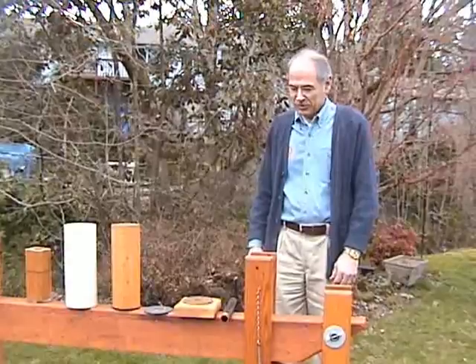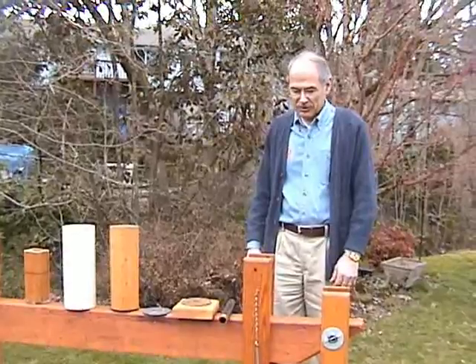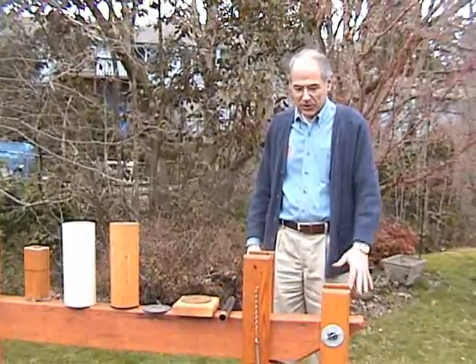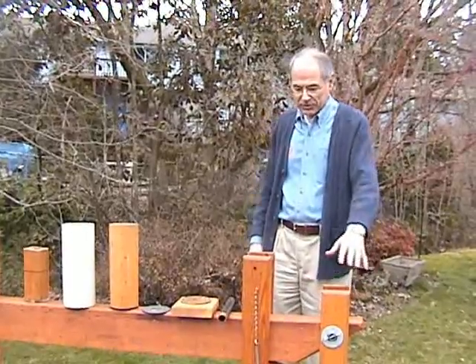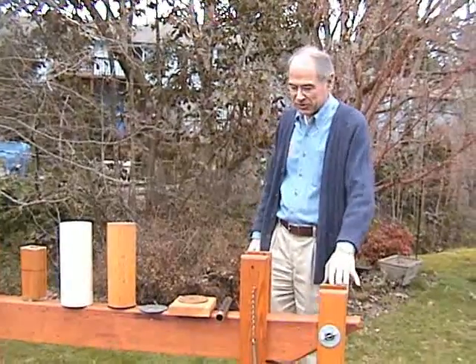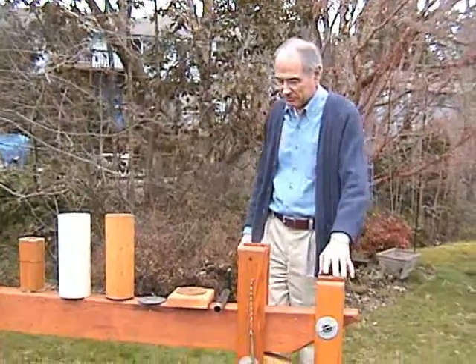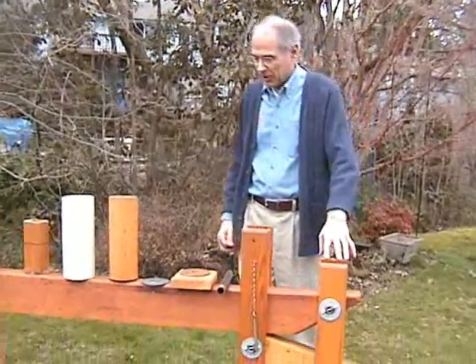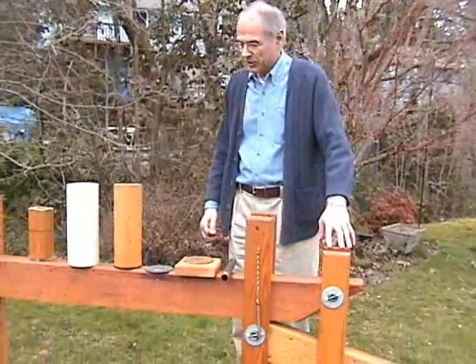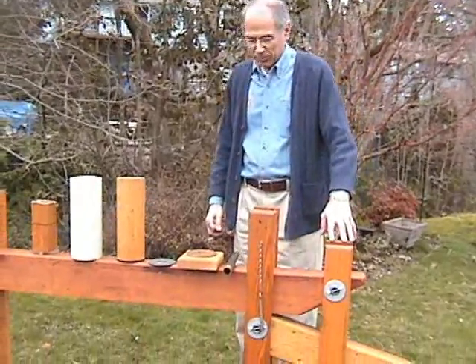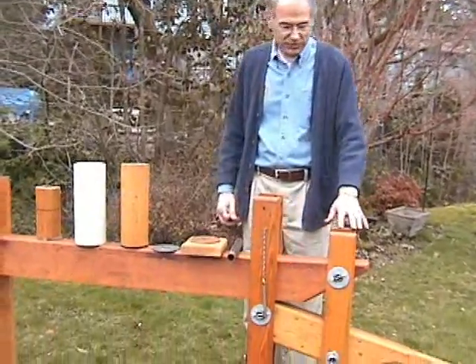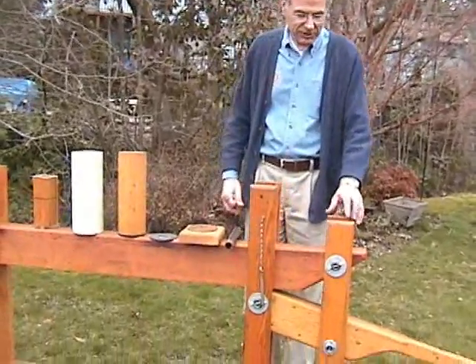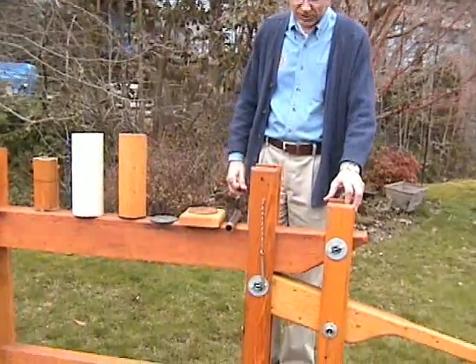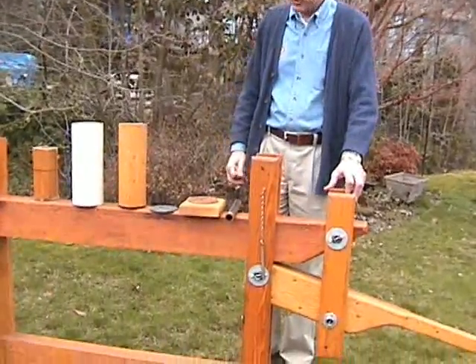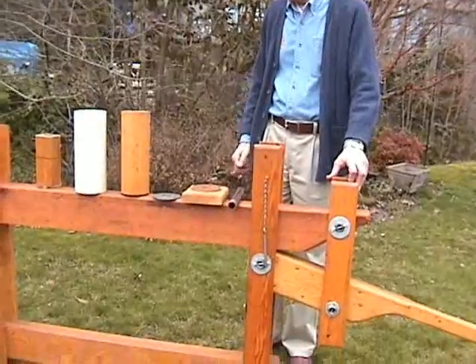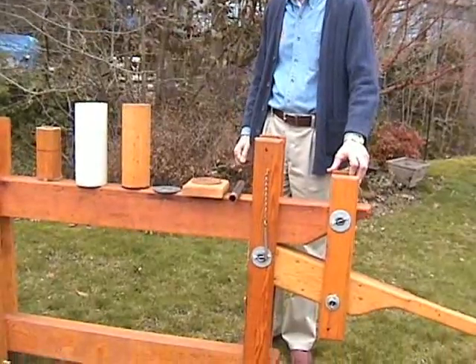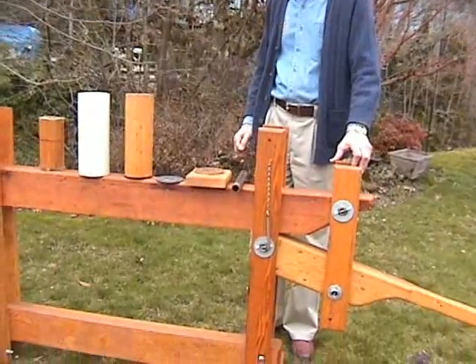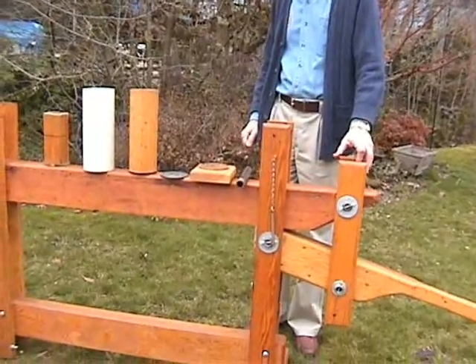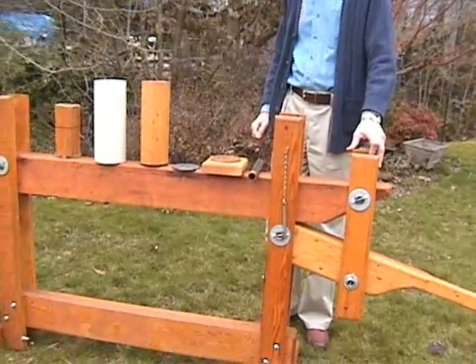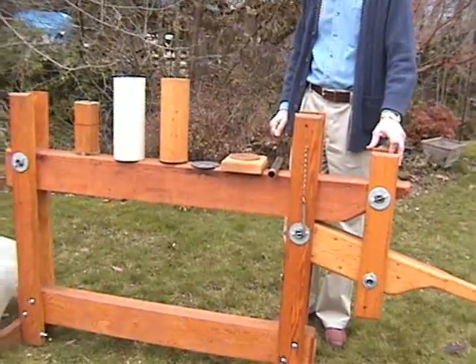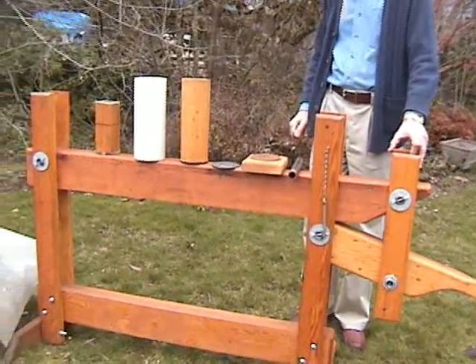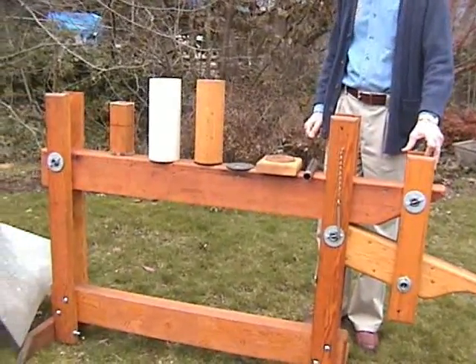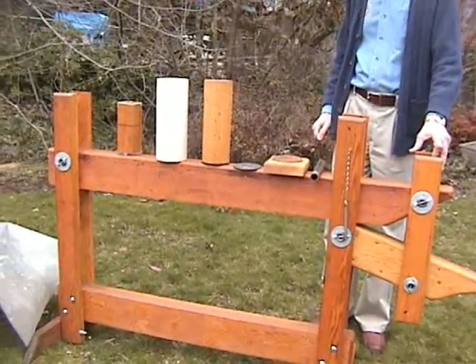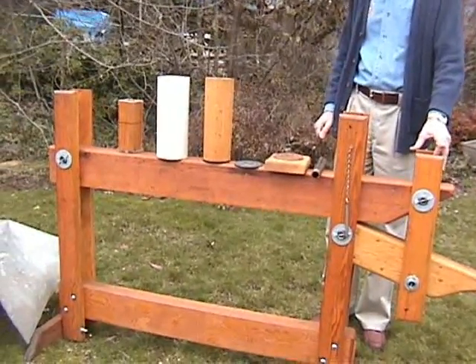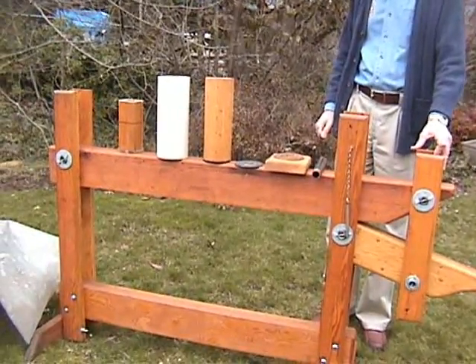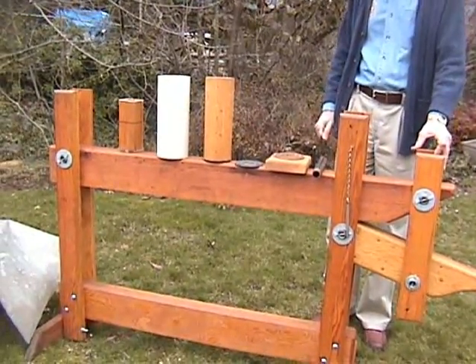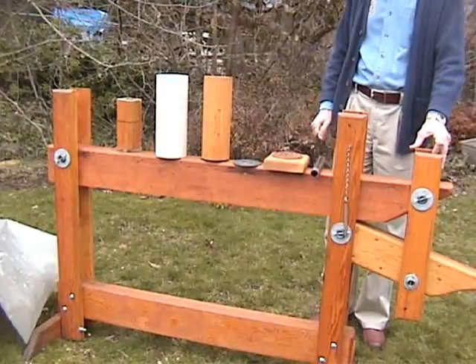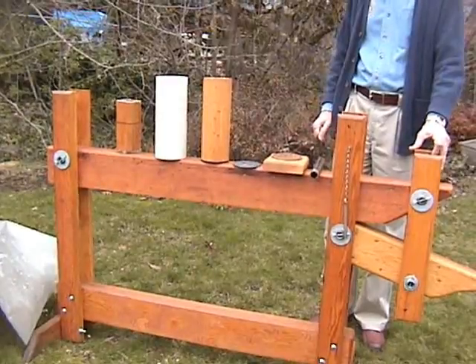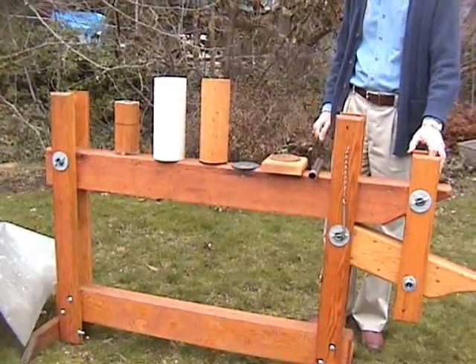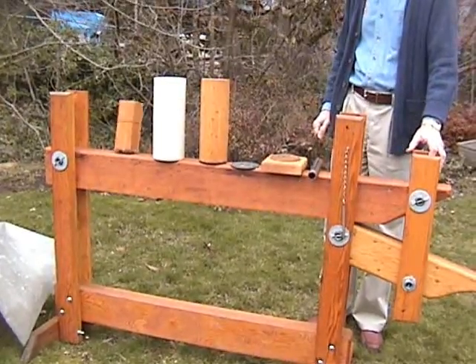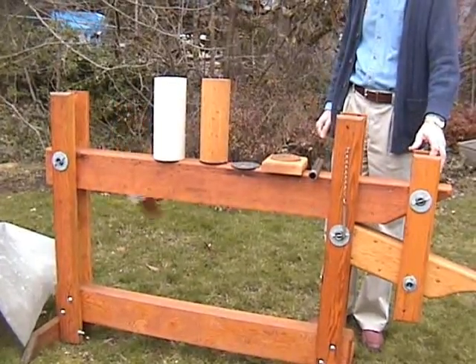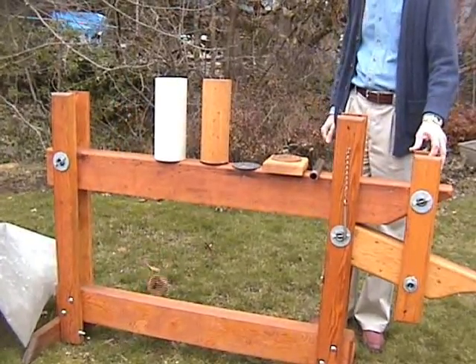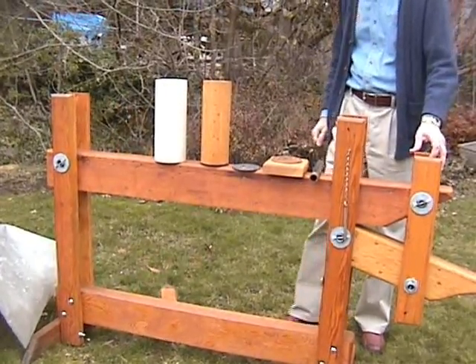We started with this traditional wood press, which you can see is relatively large, made out of some heavy wood. It is a very heavy duty press and will last a long time.